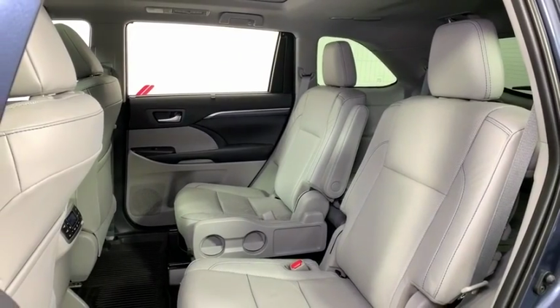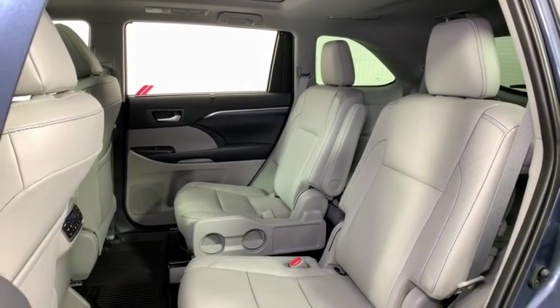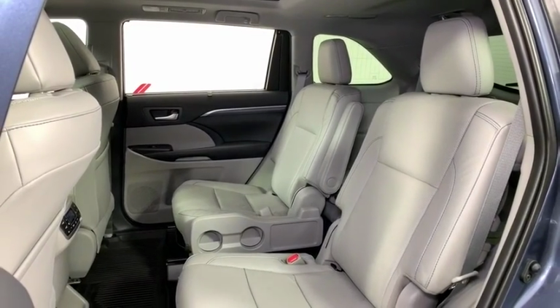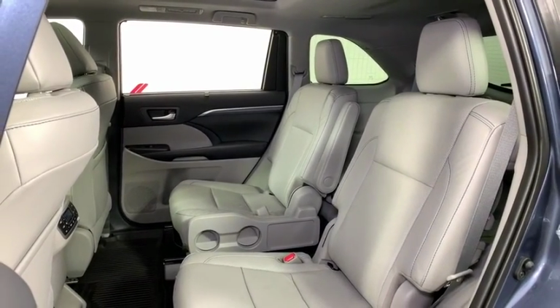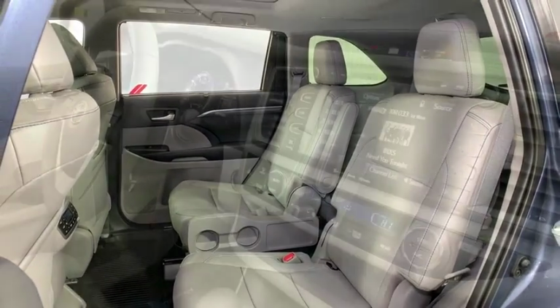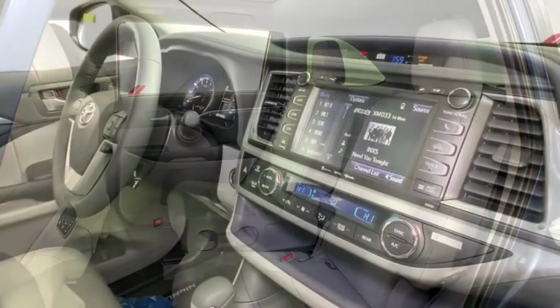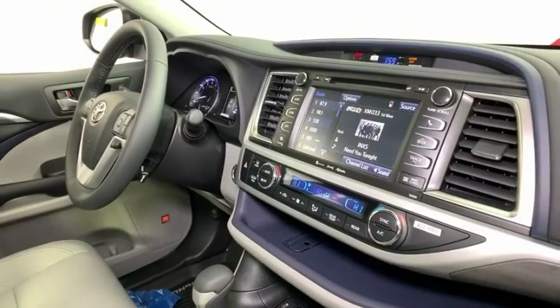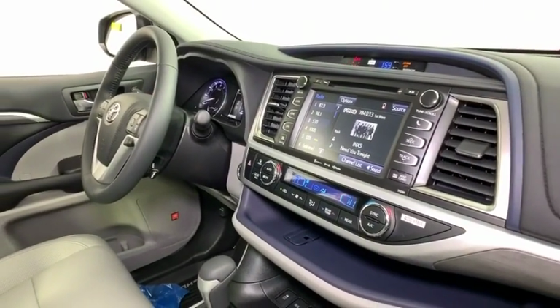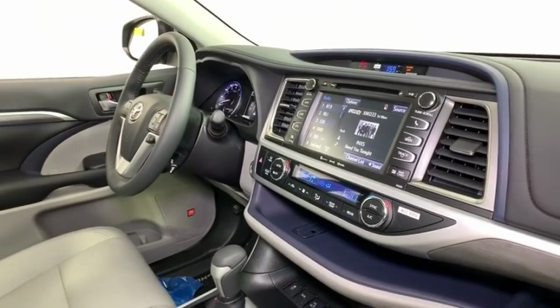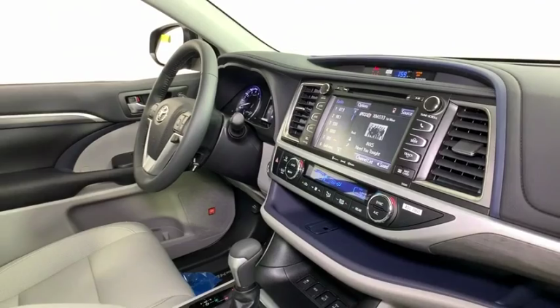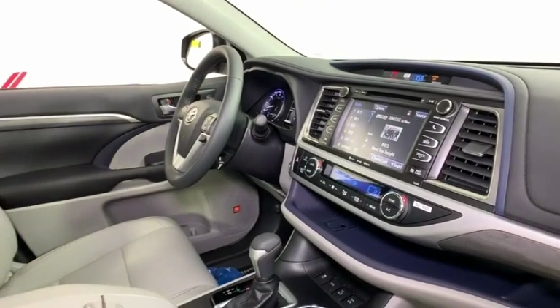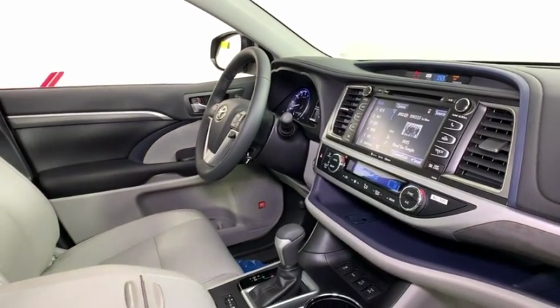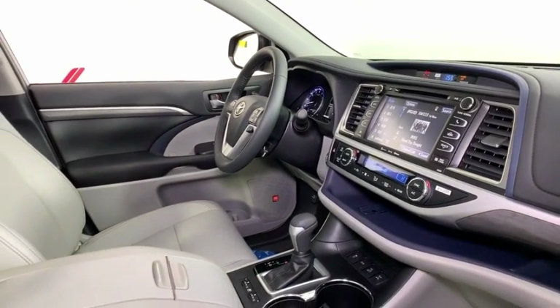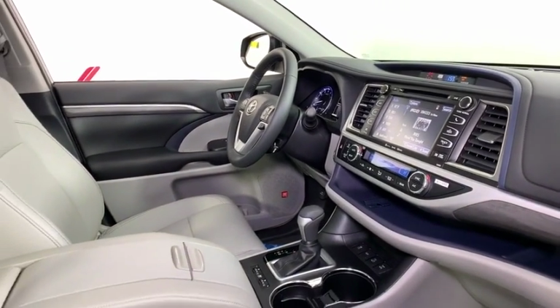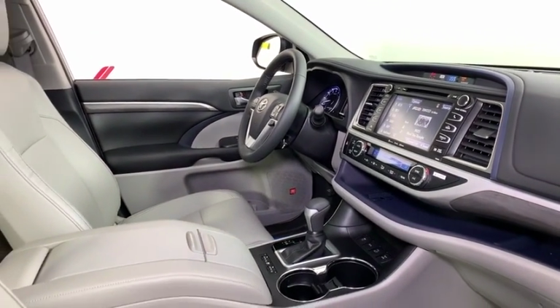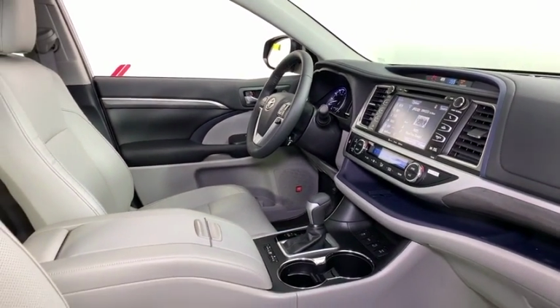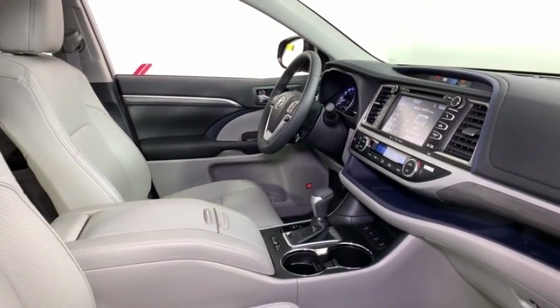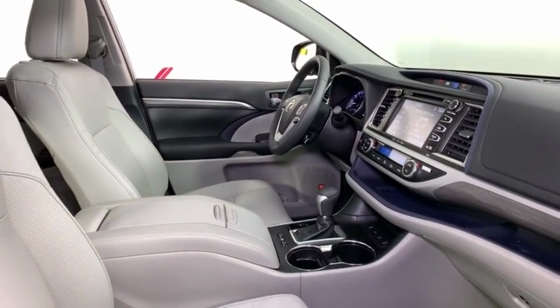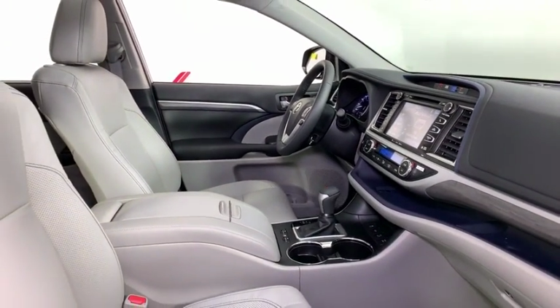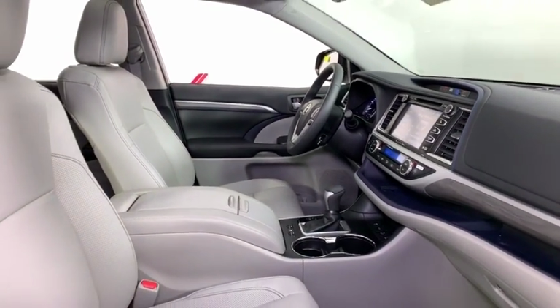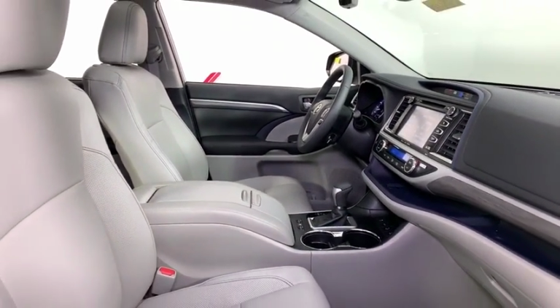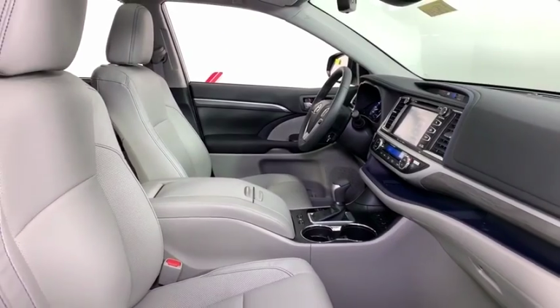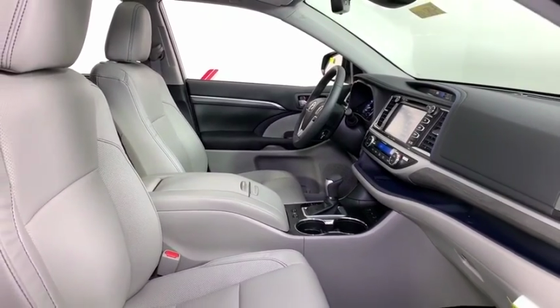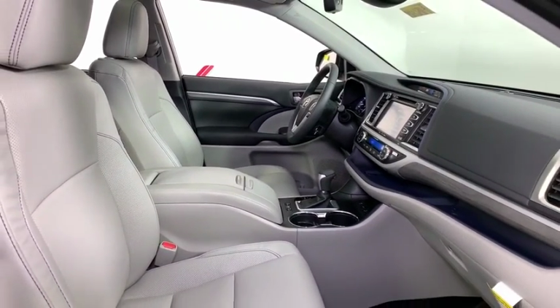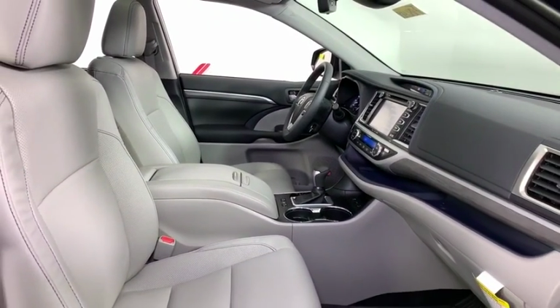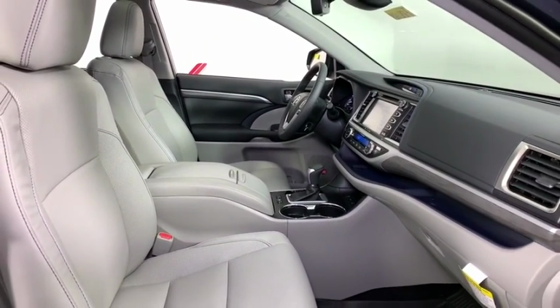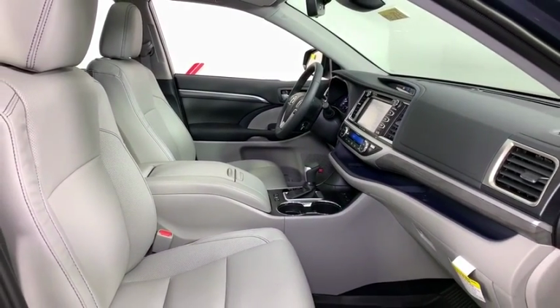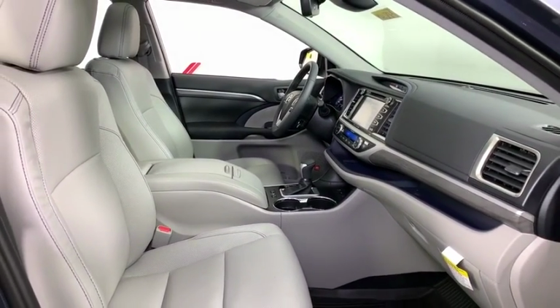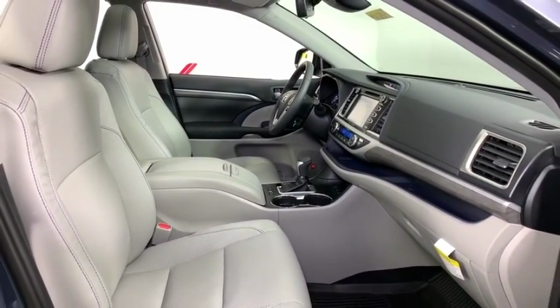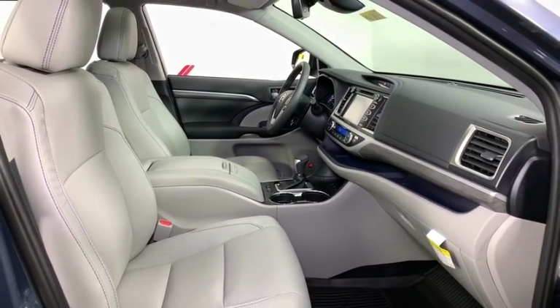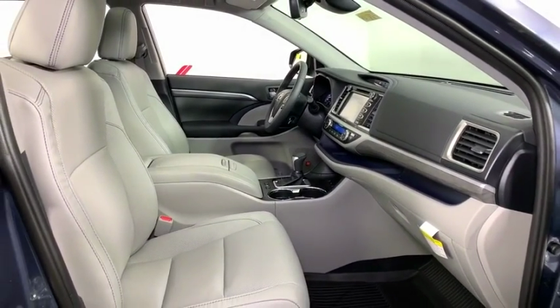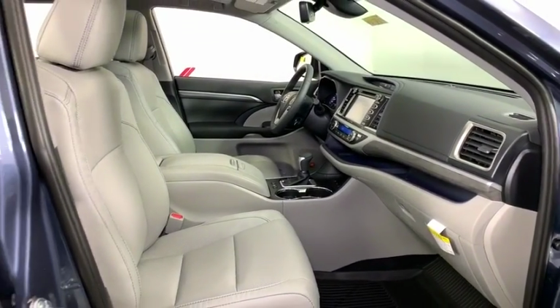fog lights, power windows, rear window defroster, heated steering wheel, heated front seats, CD player, trip computer, panic alarm. This beauty is sure to make you the talk of the neighborhood, so call or drop in for a test drive today.